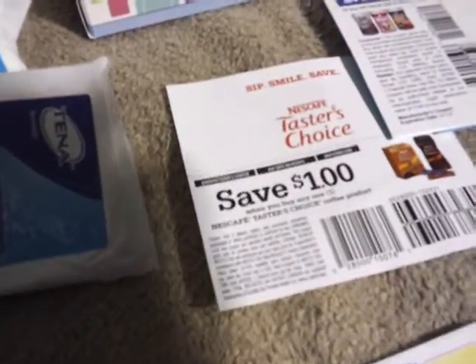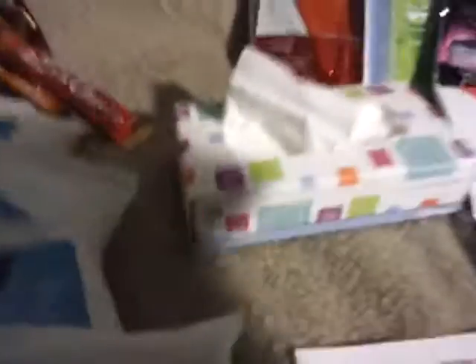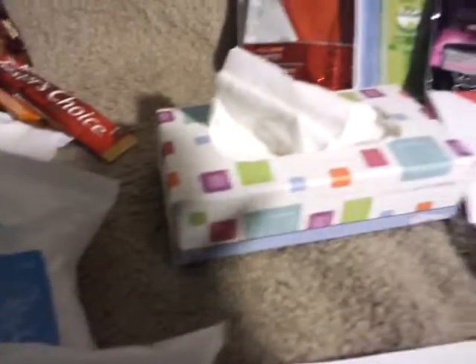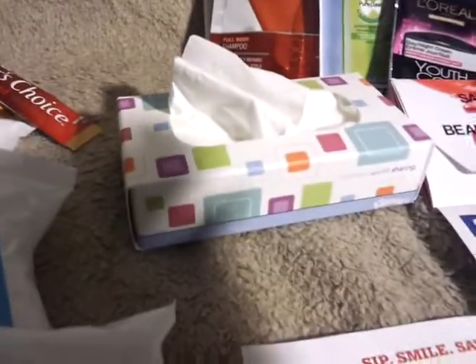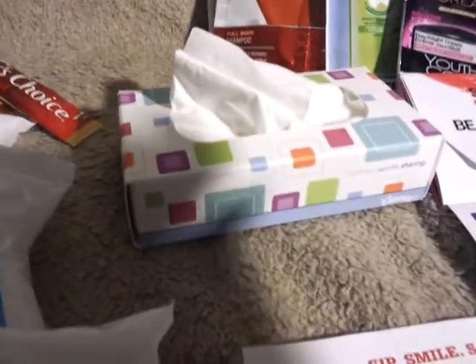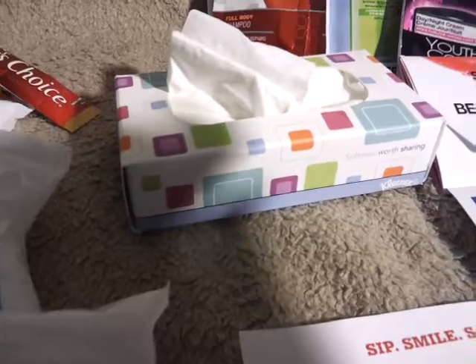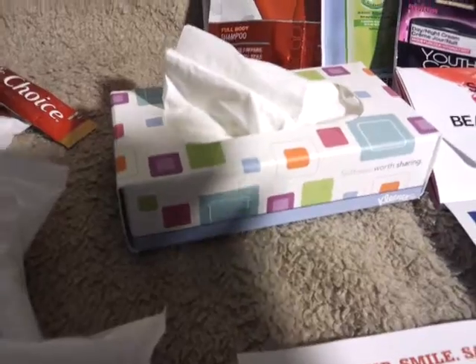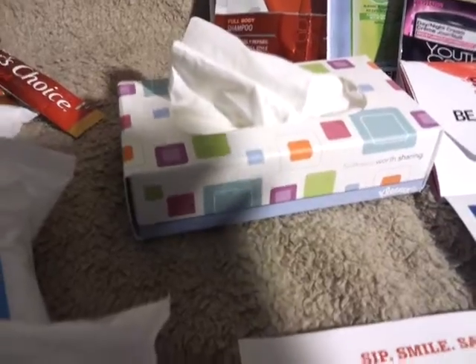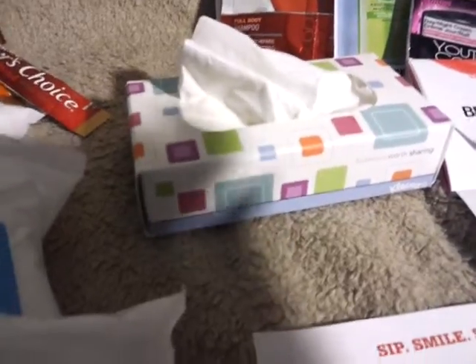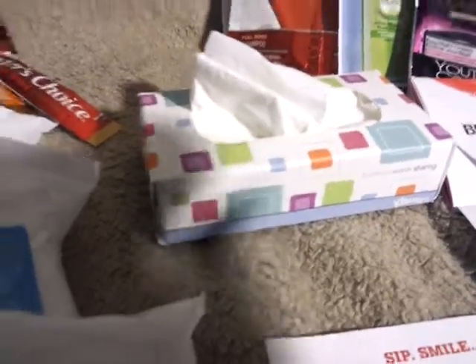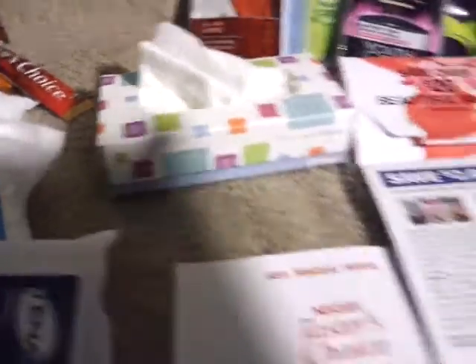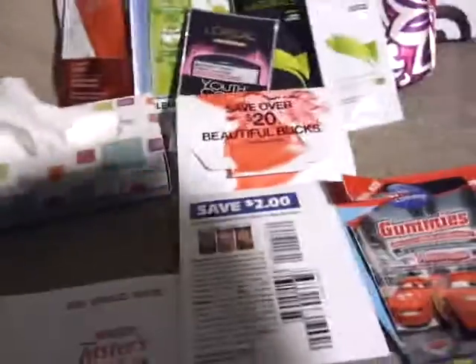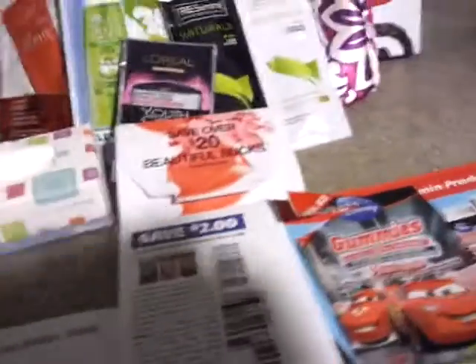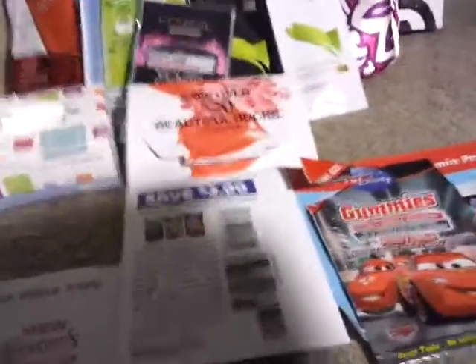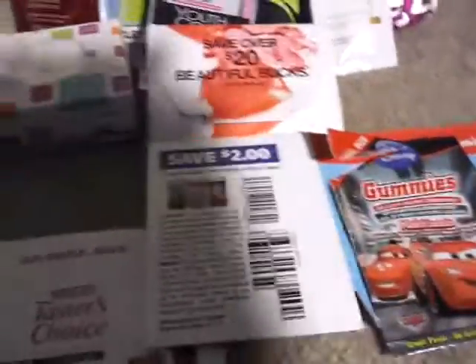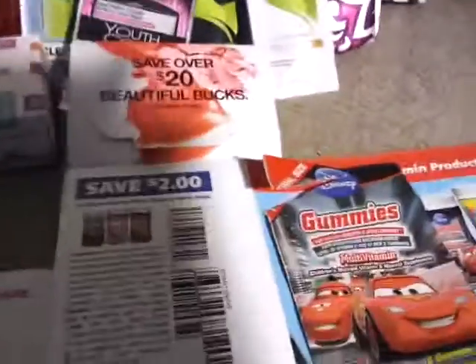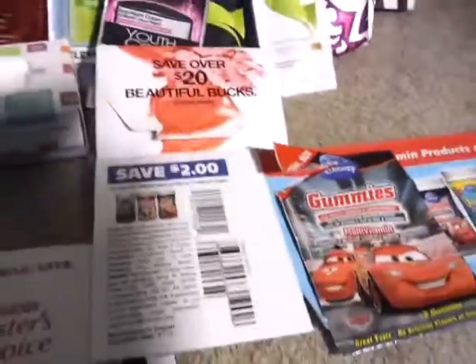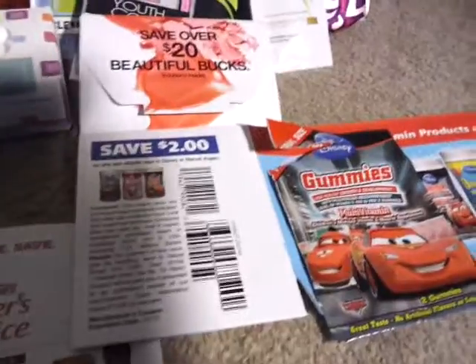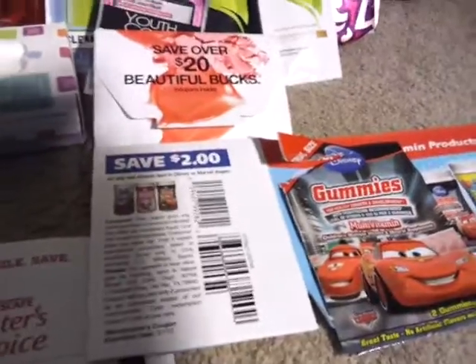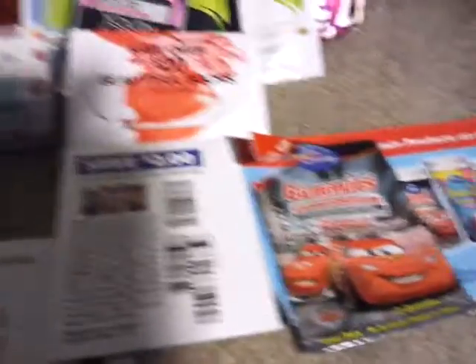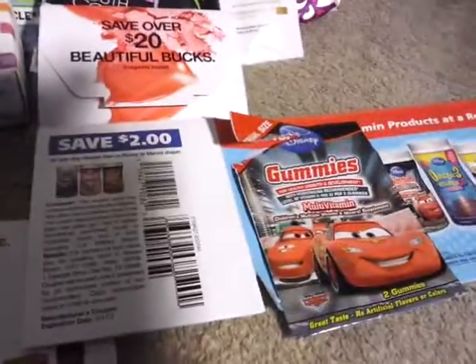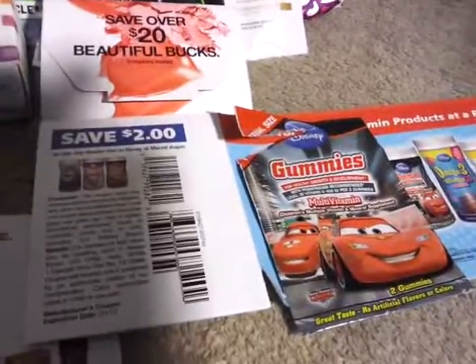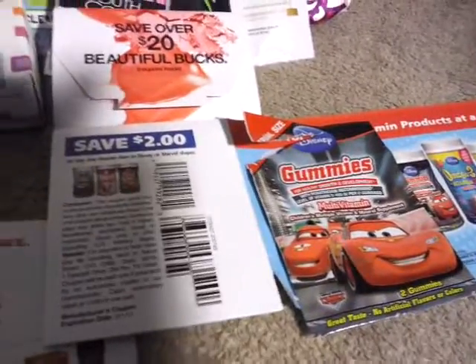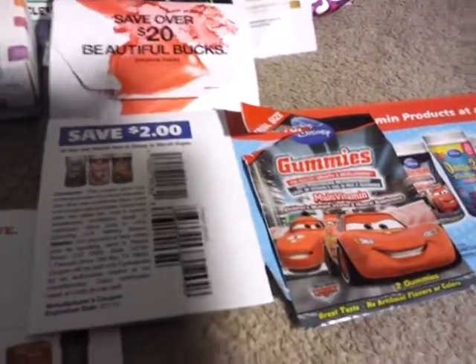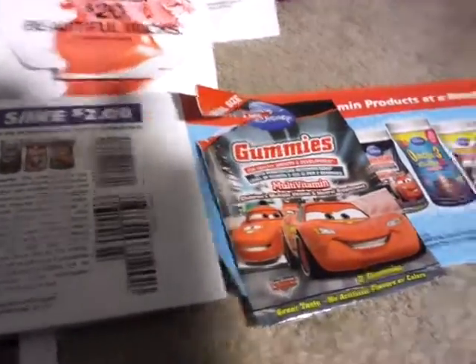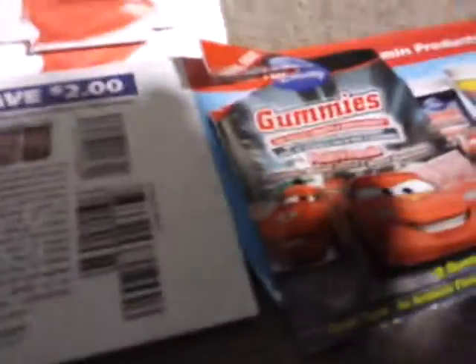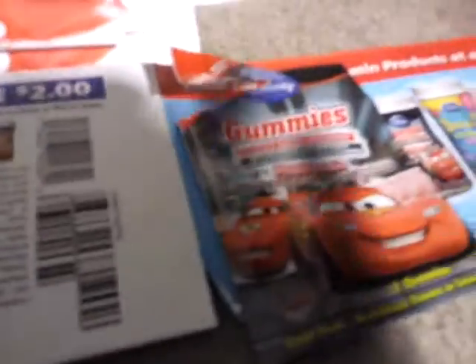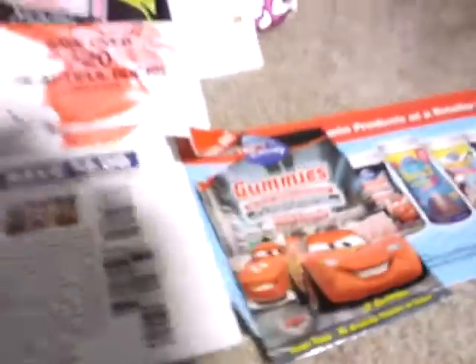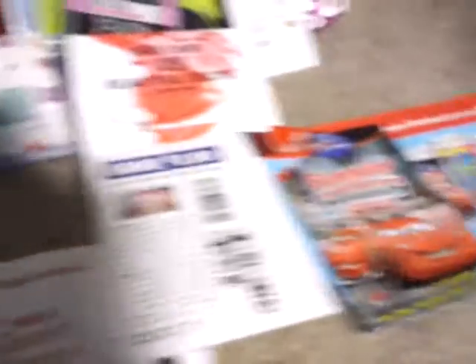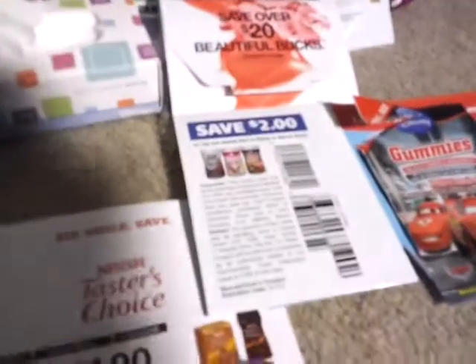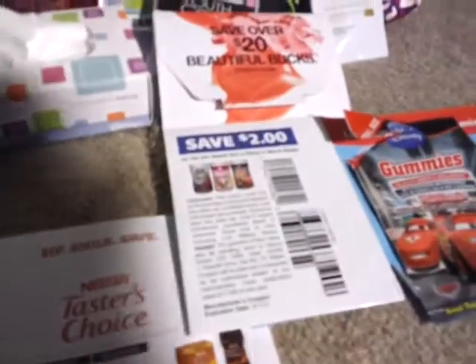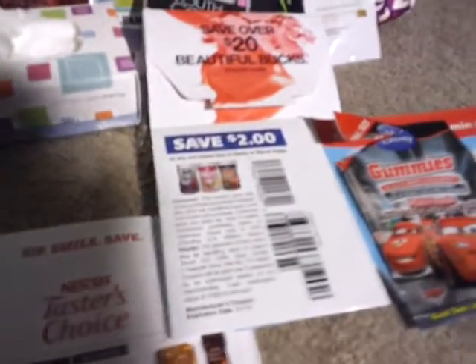Kleenex also sent me this little cute little box. I went to their website — the gummies — and they sent me a sample. My son already ate them, the car's gummies, and a $2 coupon.